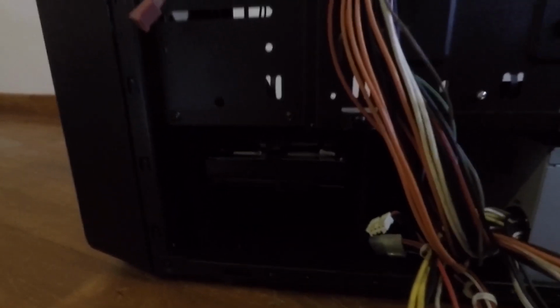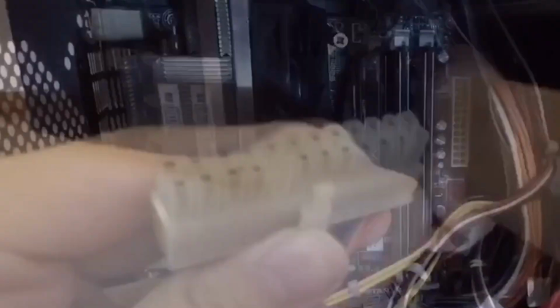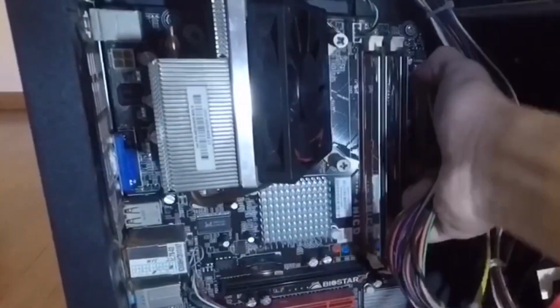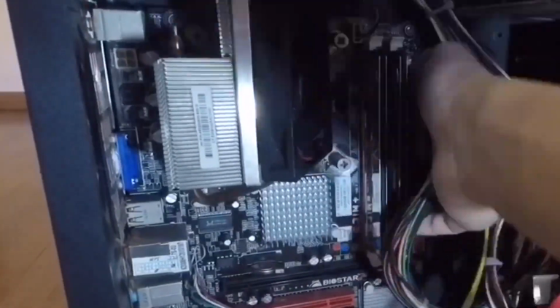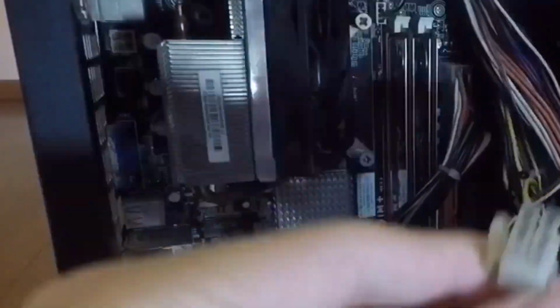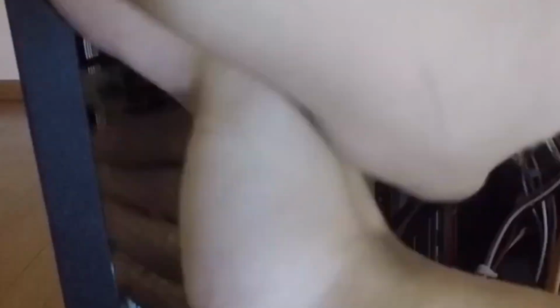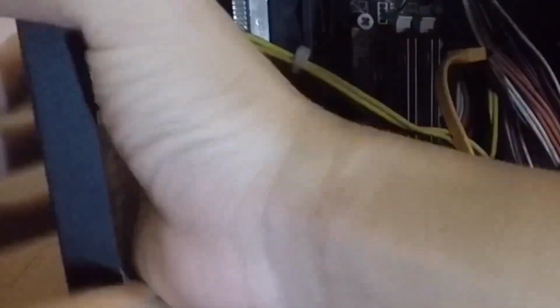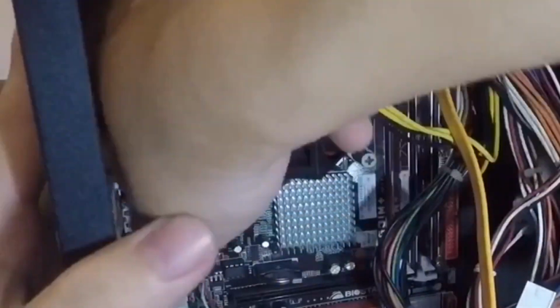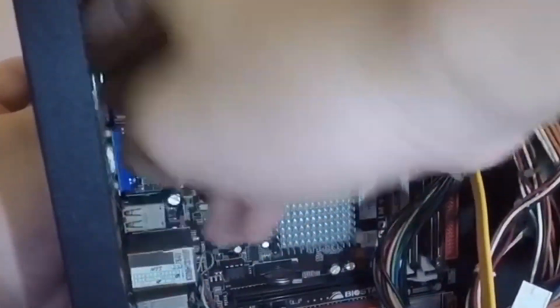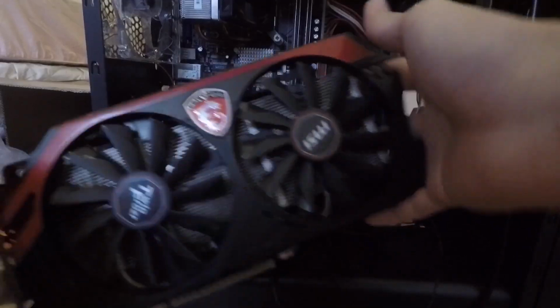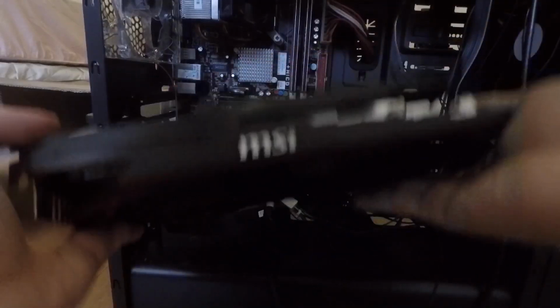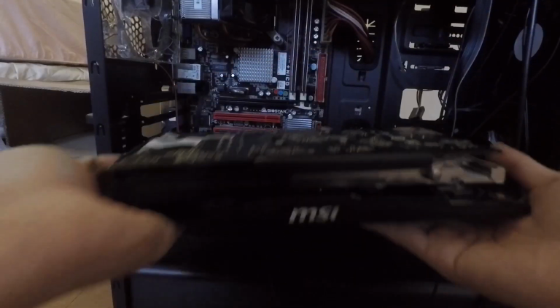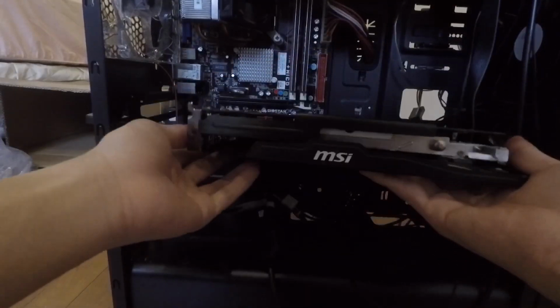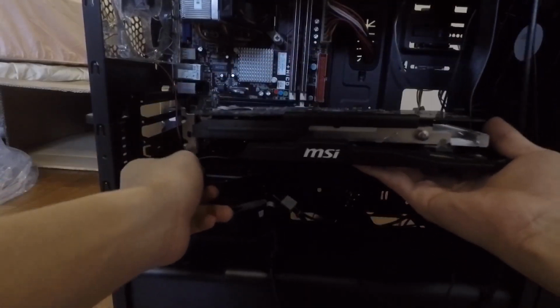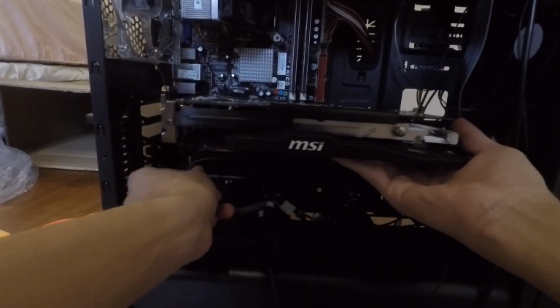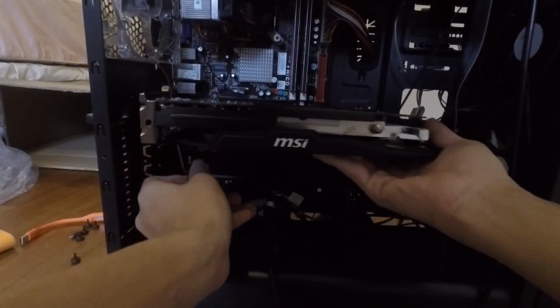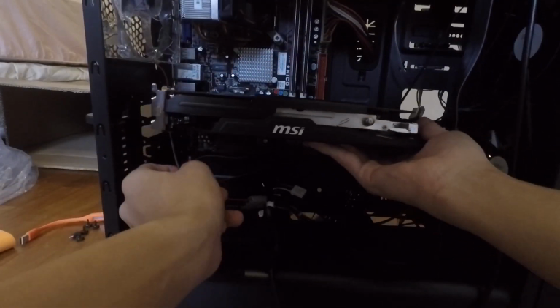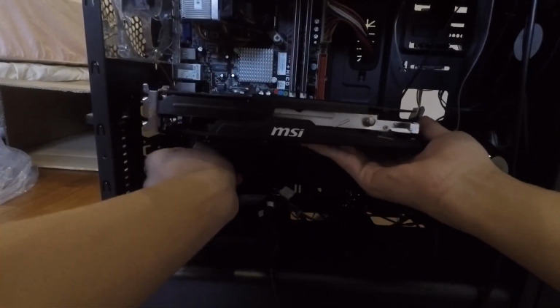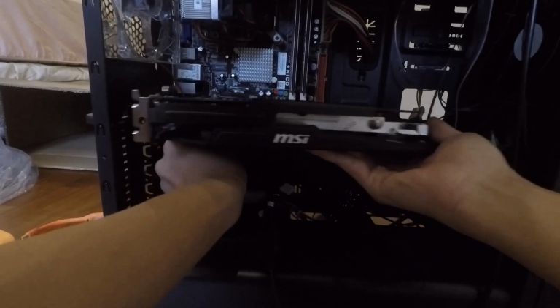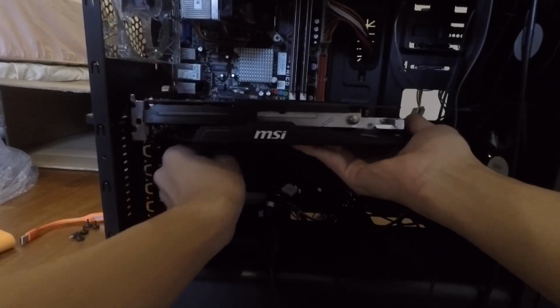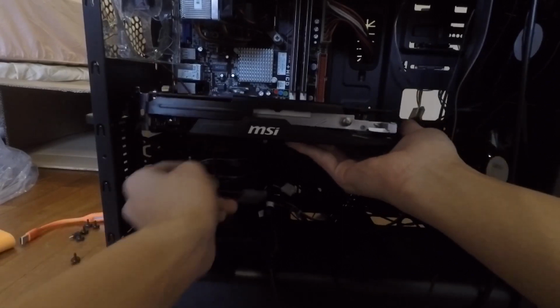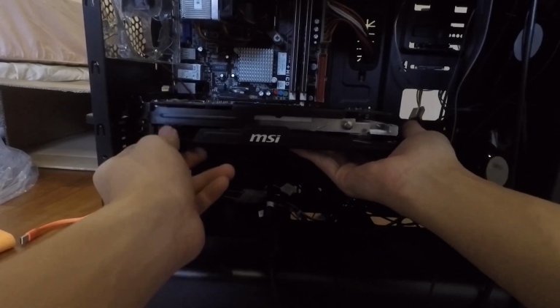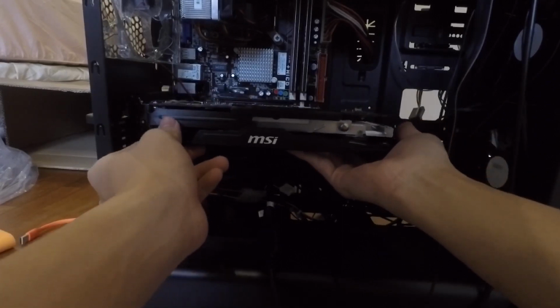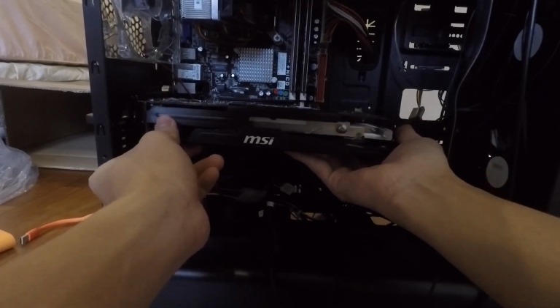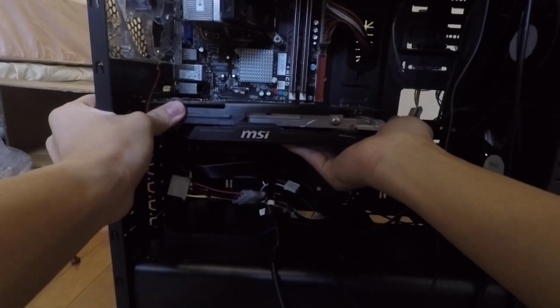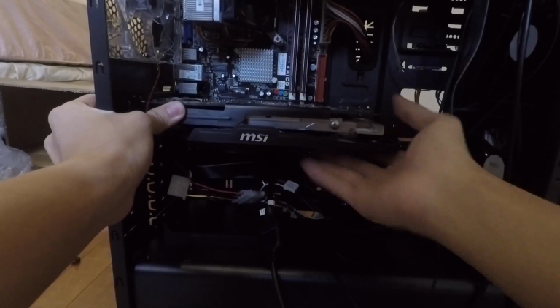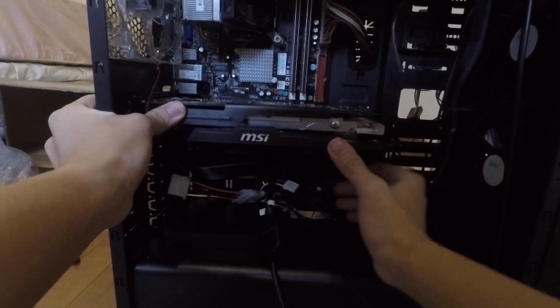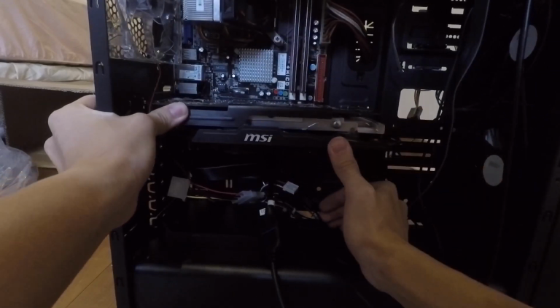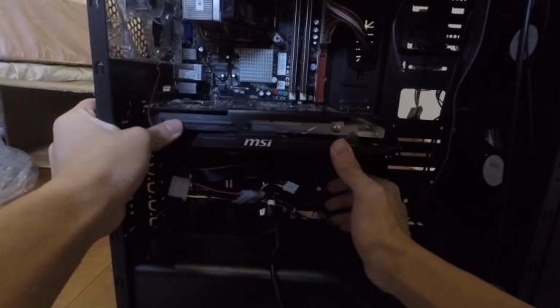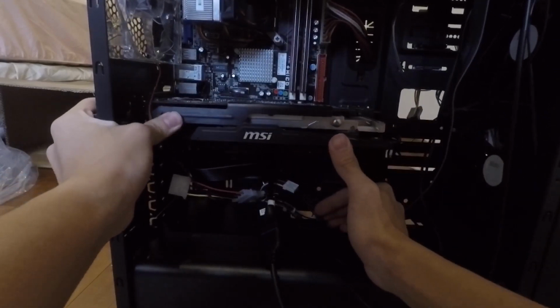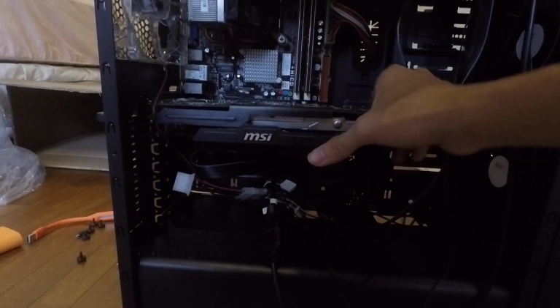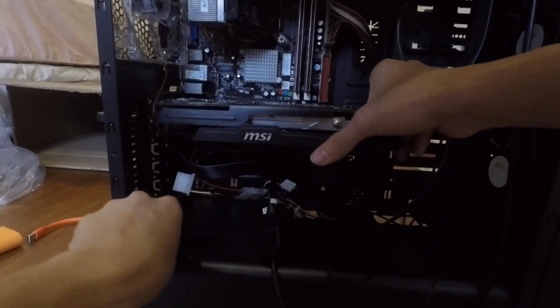You can put all the cables back into your components. The last thing is the graphics card — it's very easy to put in. You just slide it into the slot and make sure the clip is in place.